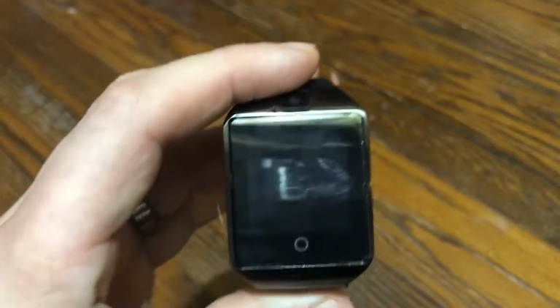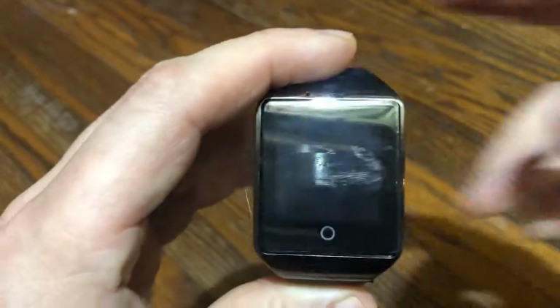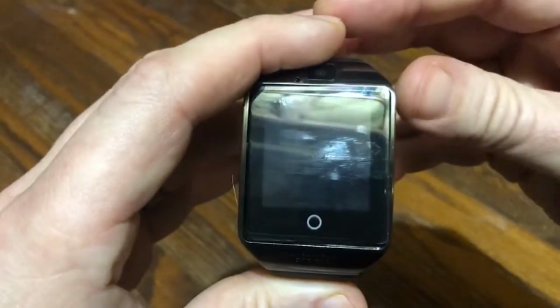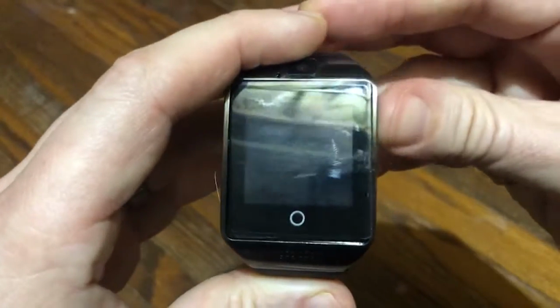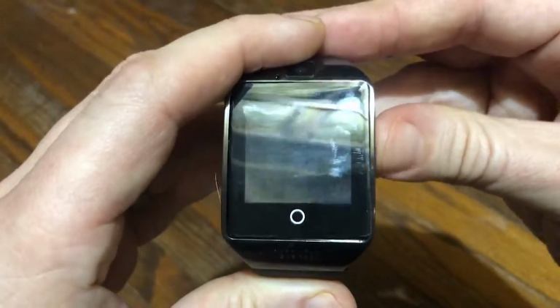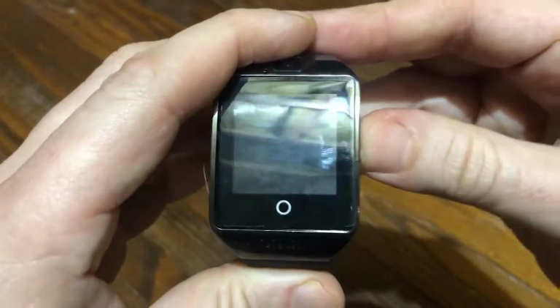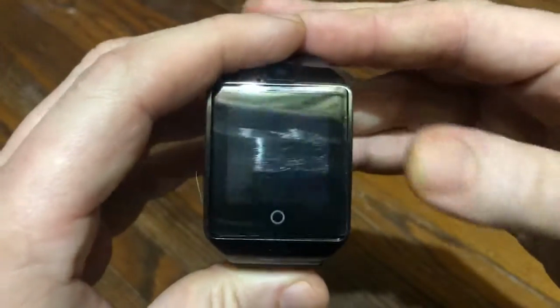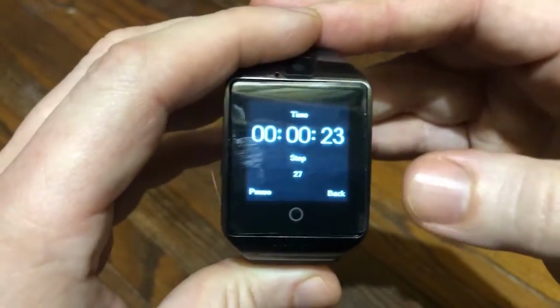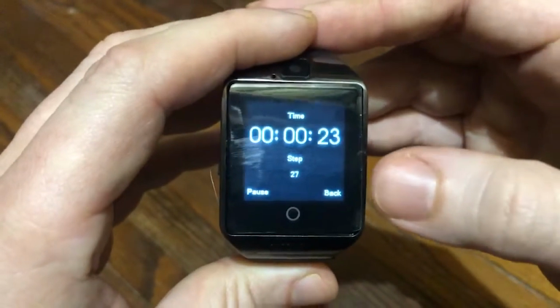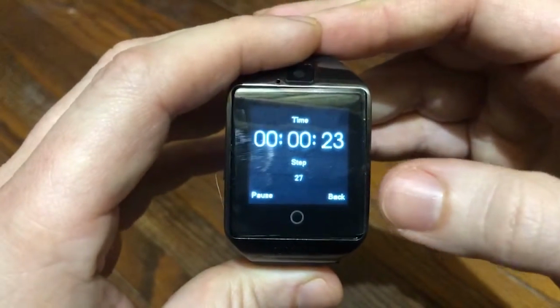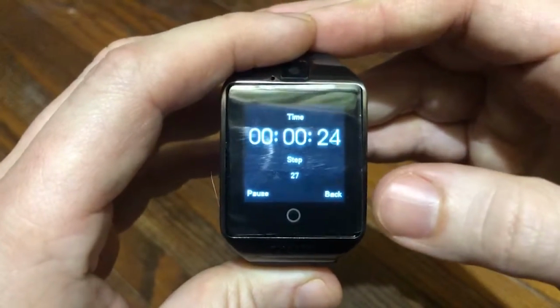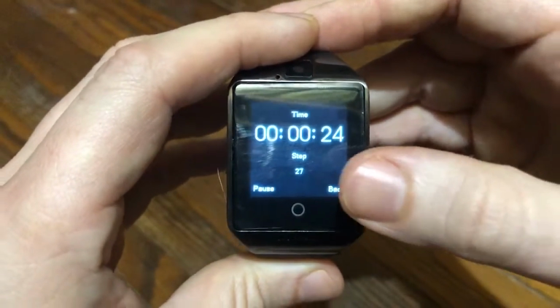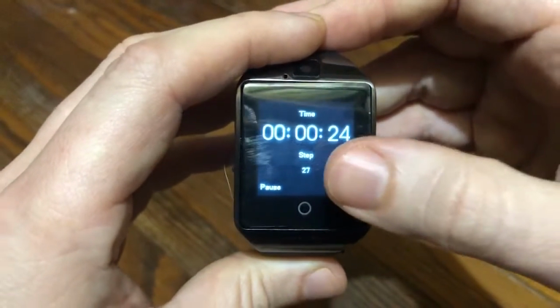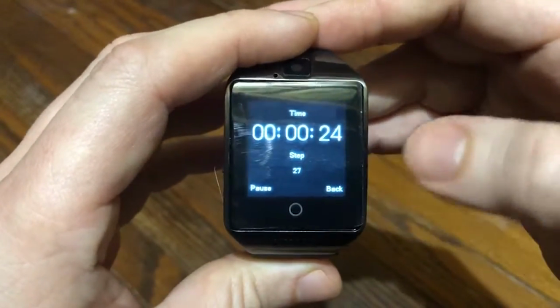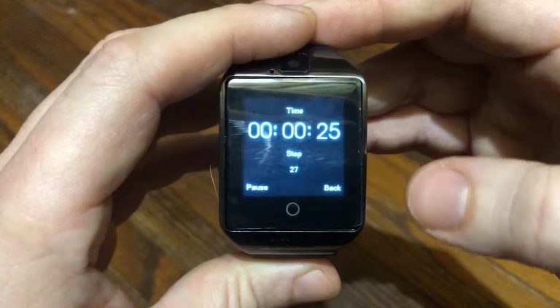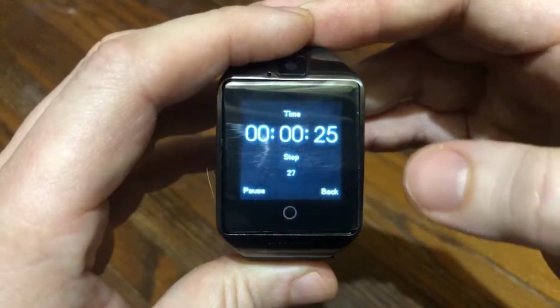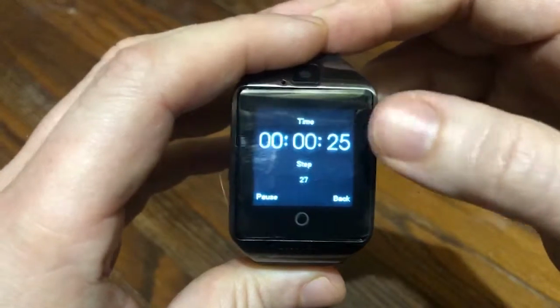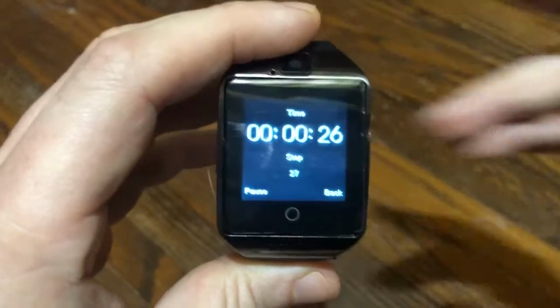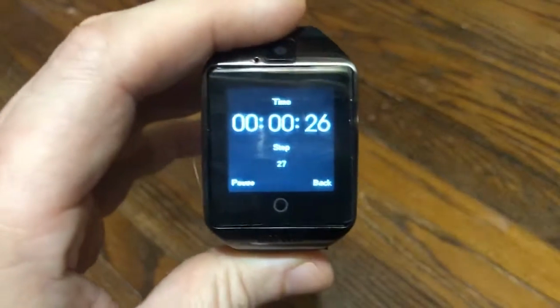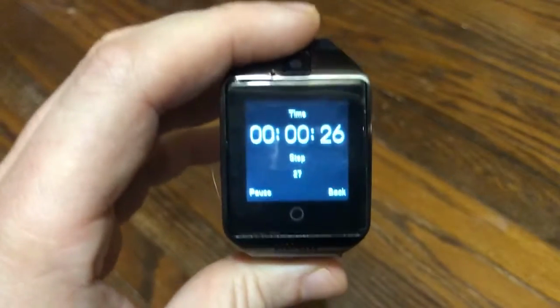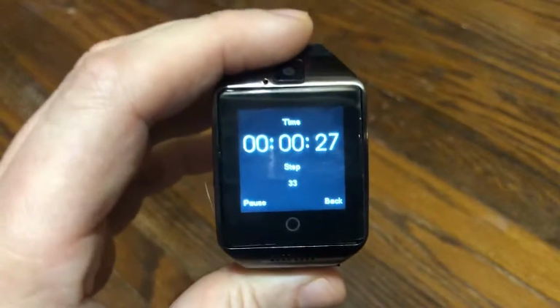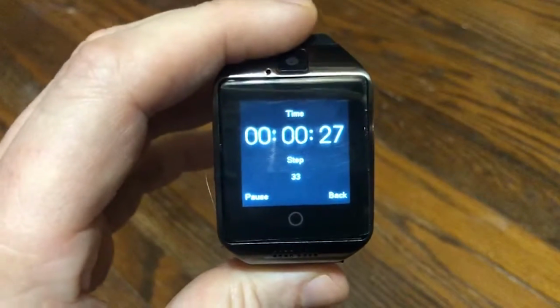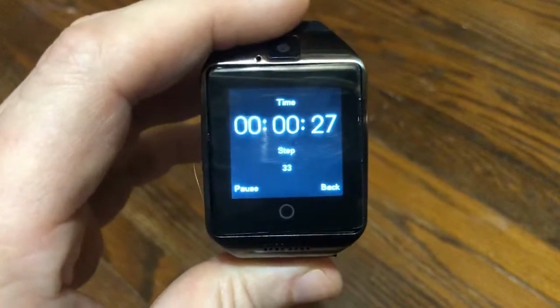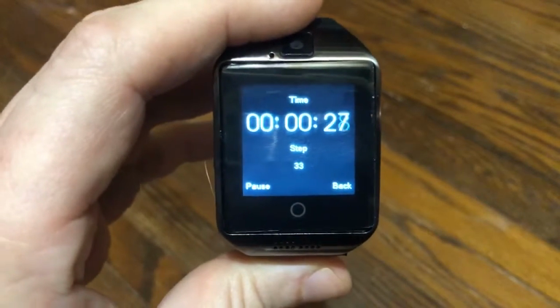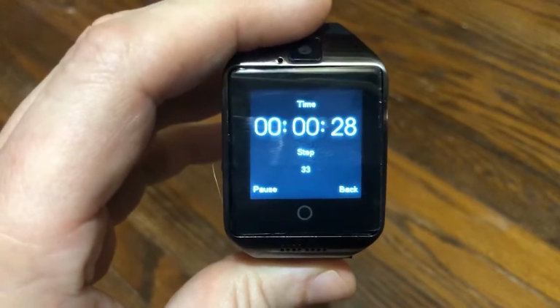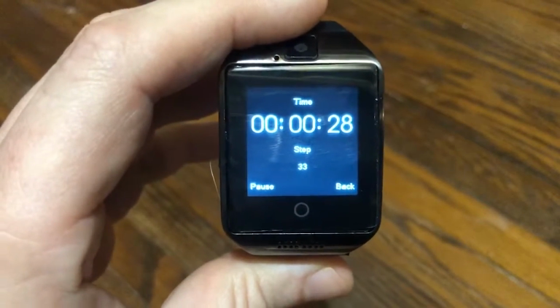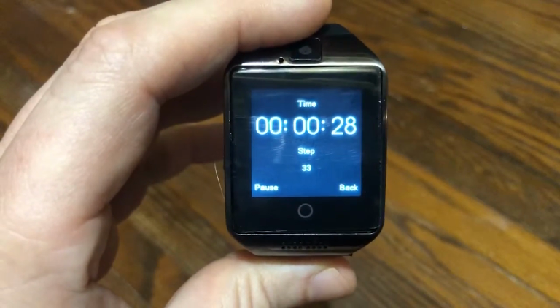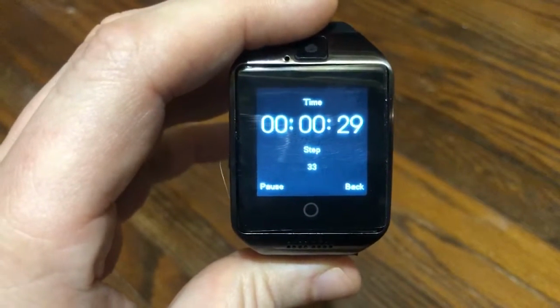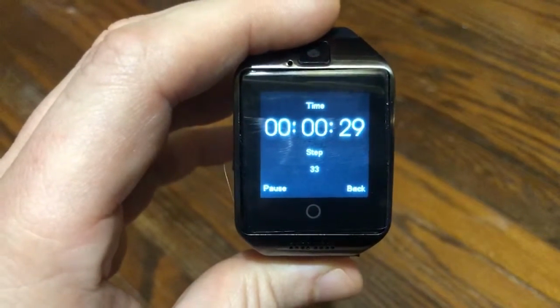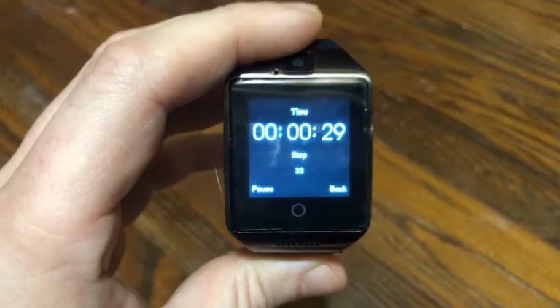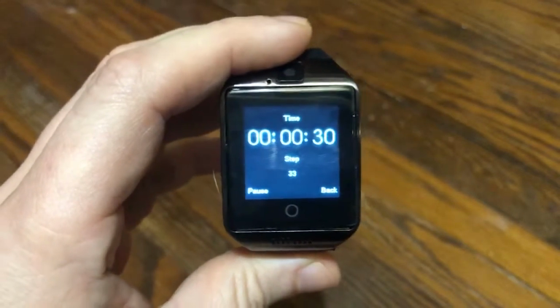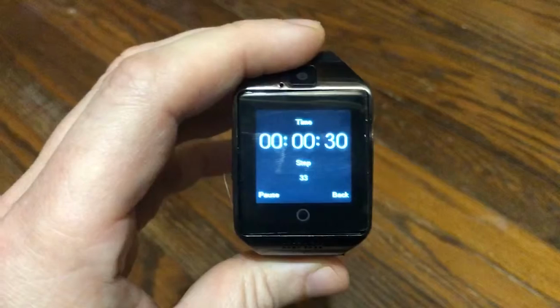So what I want you to do, taking turns, let's get the pedometer and the timer working, and walk around the room, seeing how well this does matching up your steps.